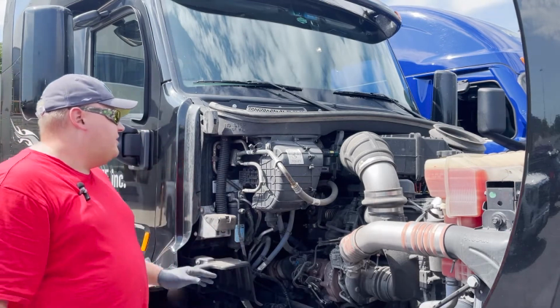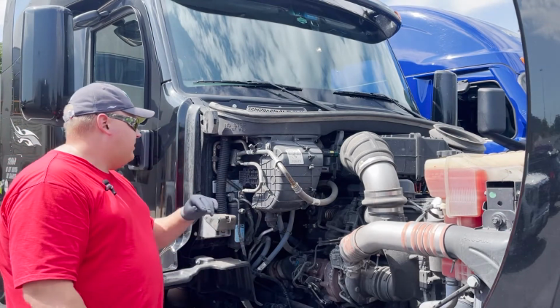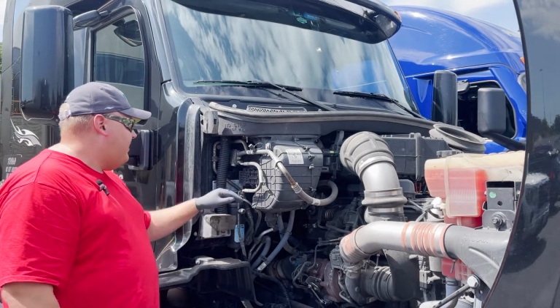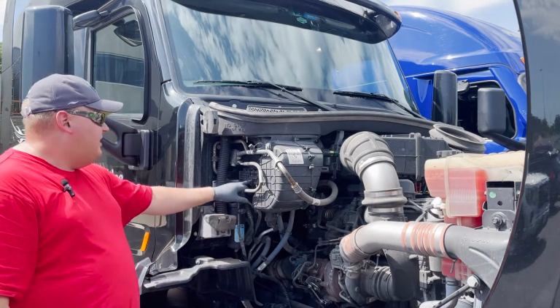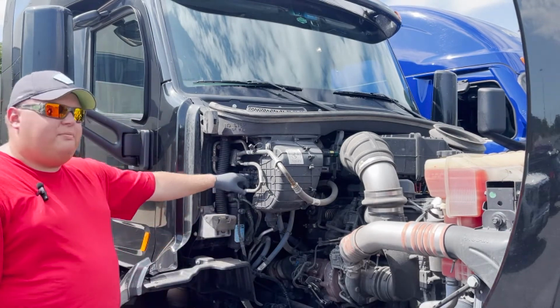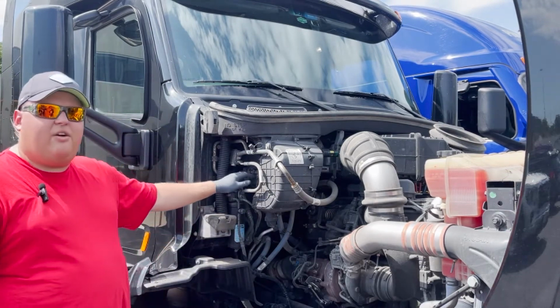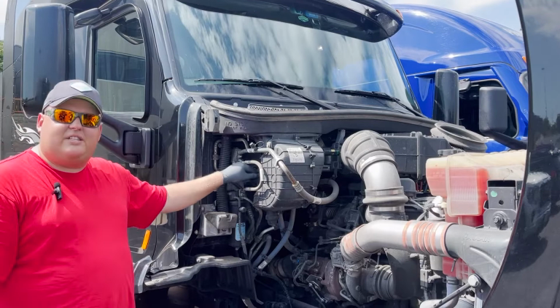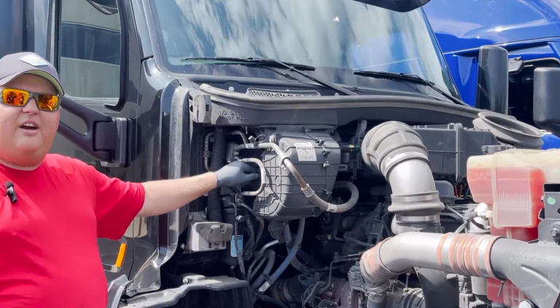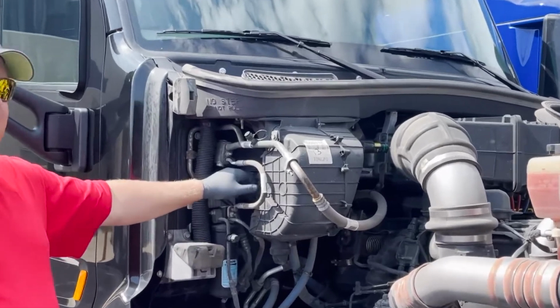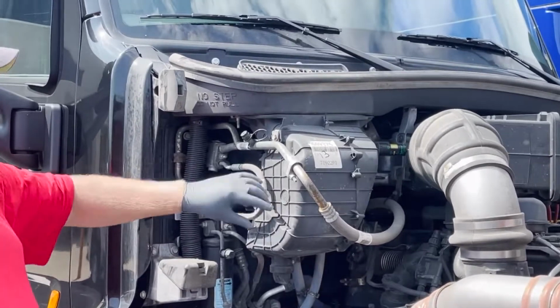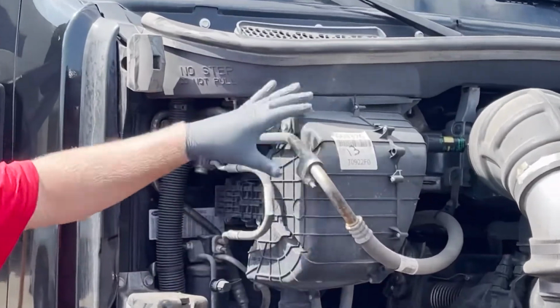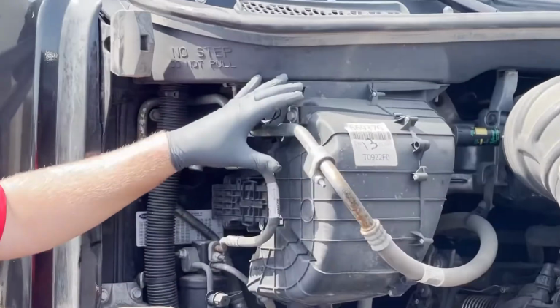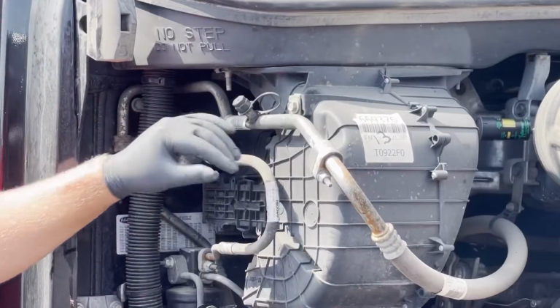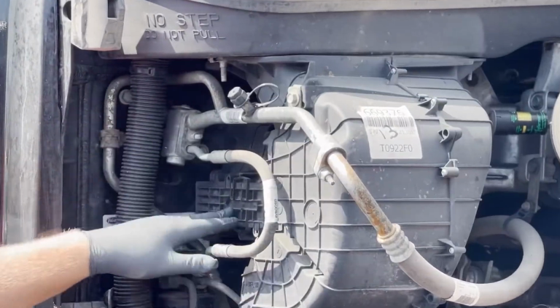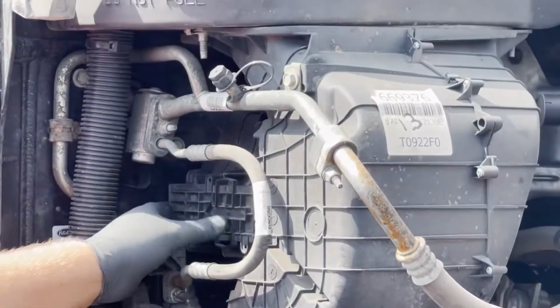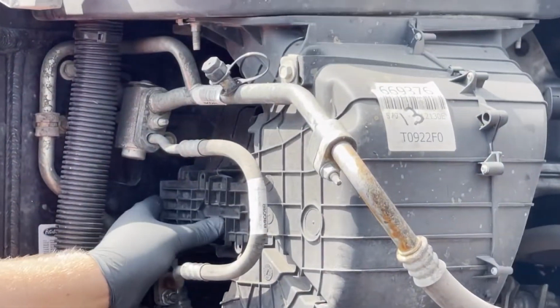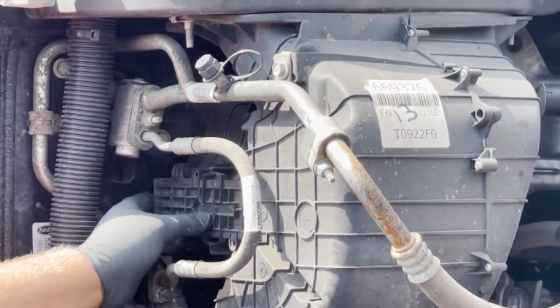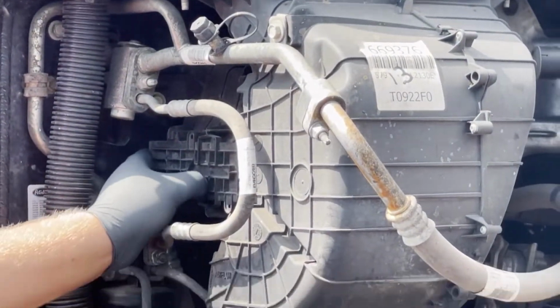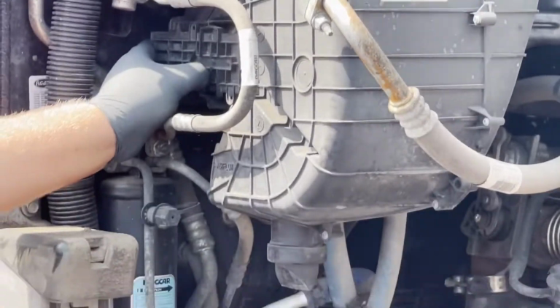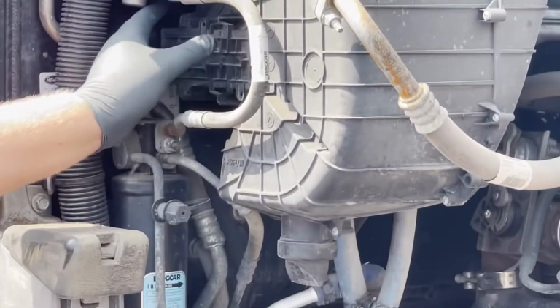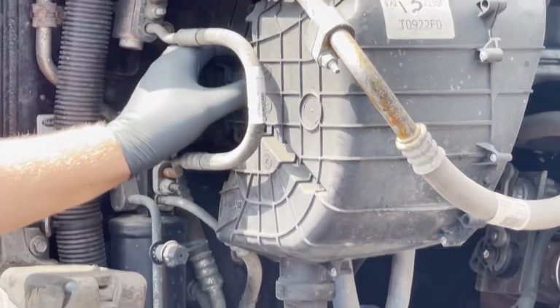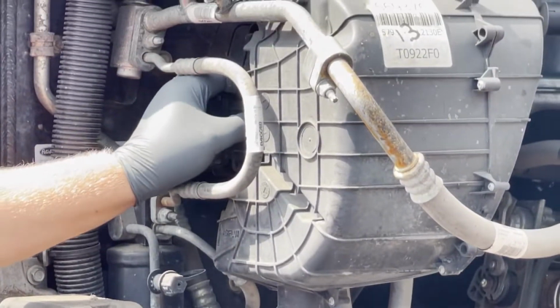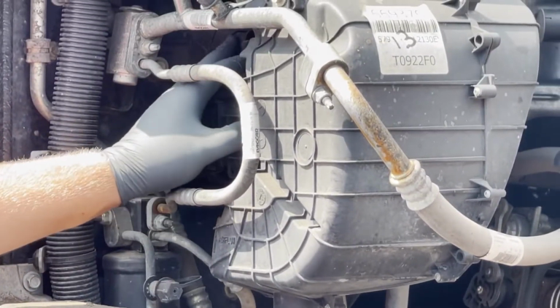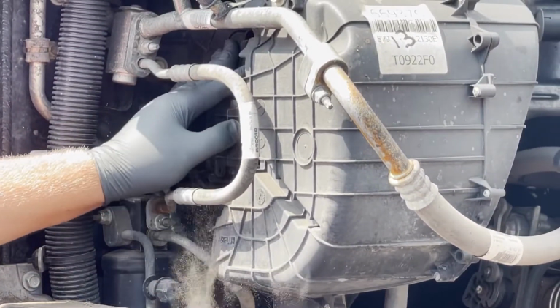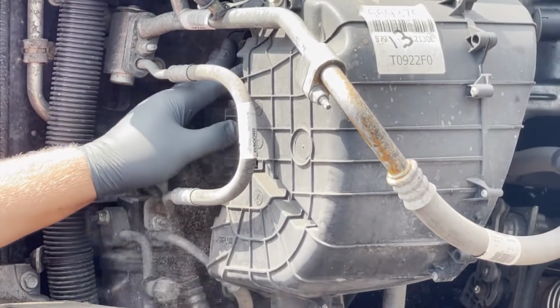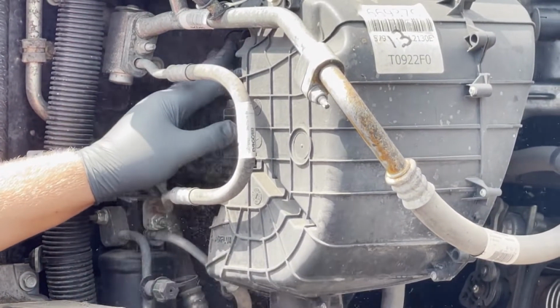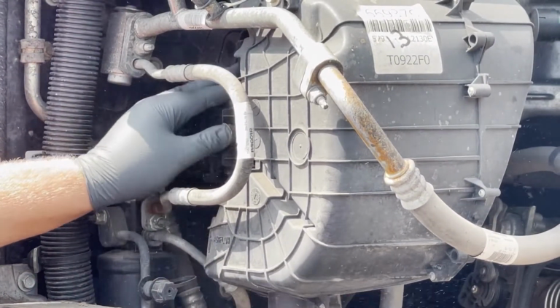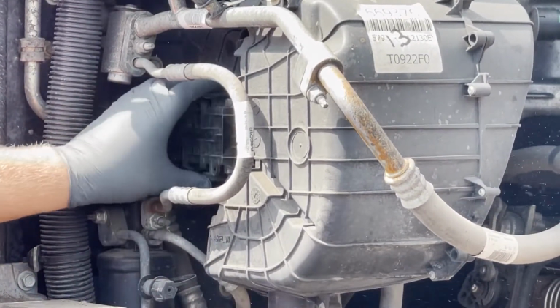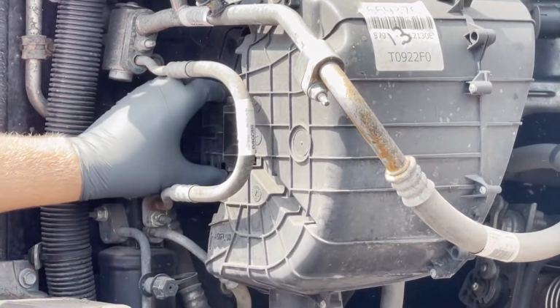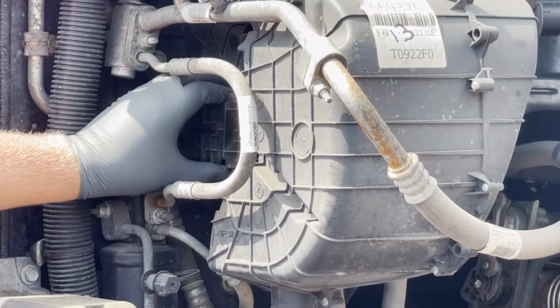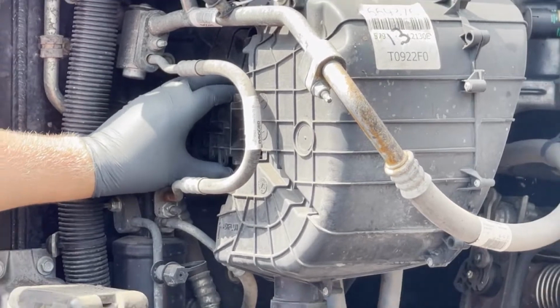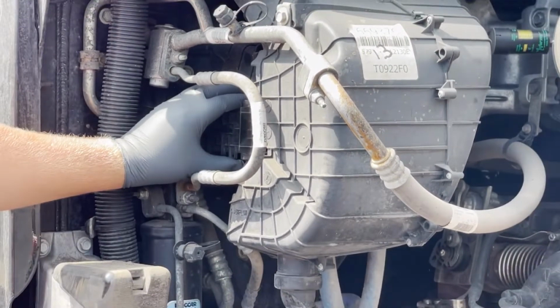So the first thing you're going to do over here — there's a big arrow on the side of the air conditioning unit. This is the airflow going into the actual cab. There's an arrow; you push that over. As you can see, we already got dirt coming out here, so you know it's going to be bad.